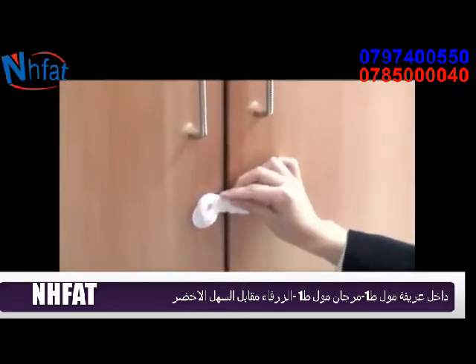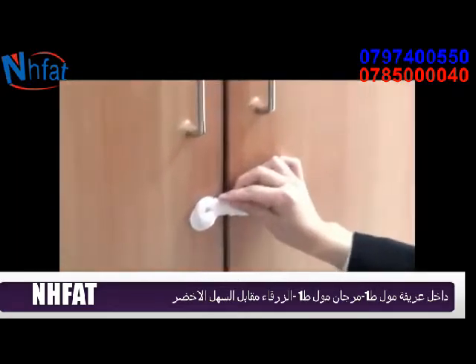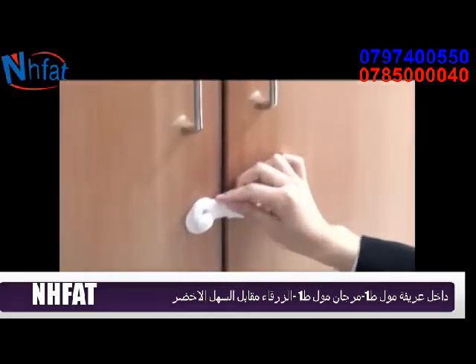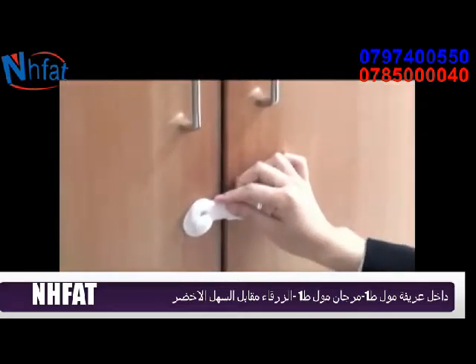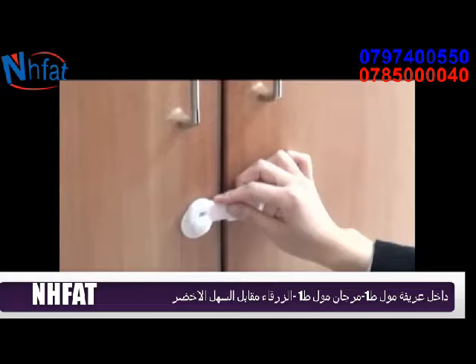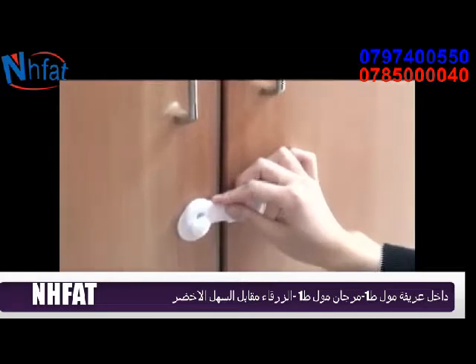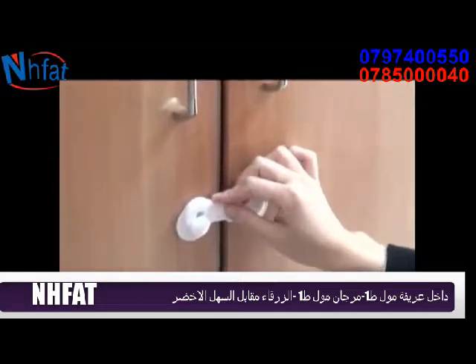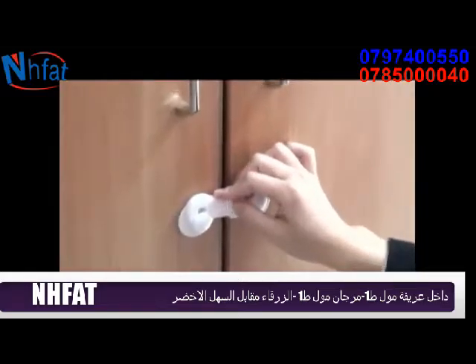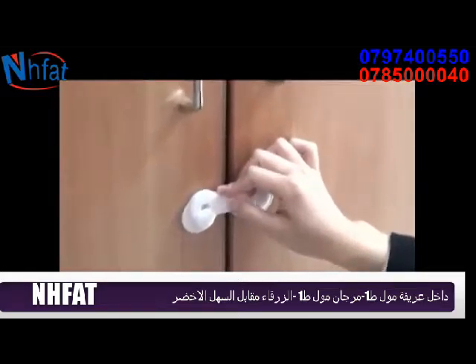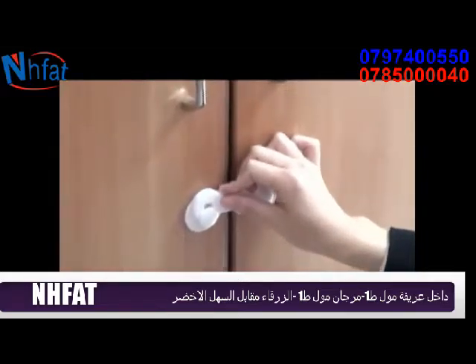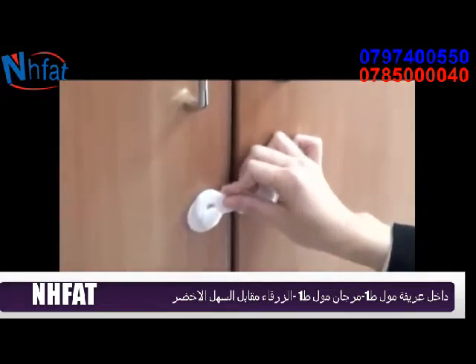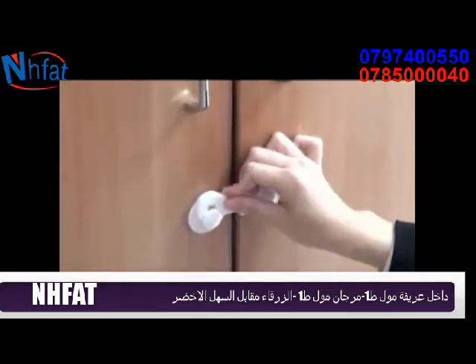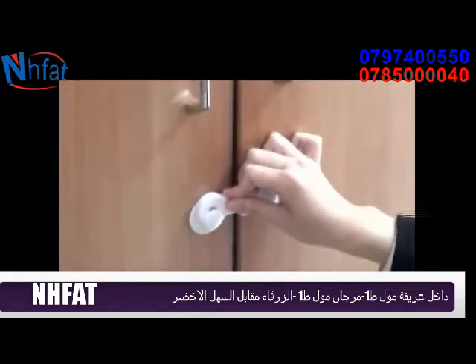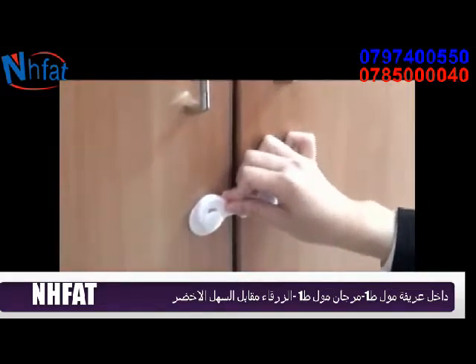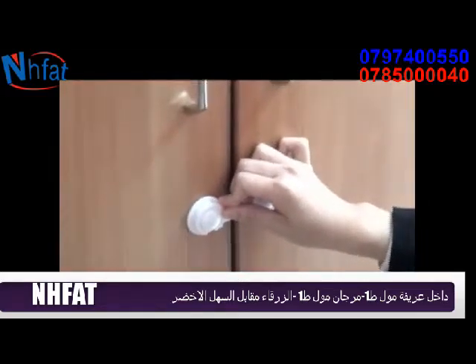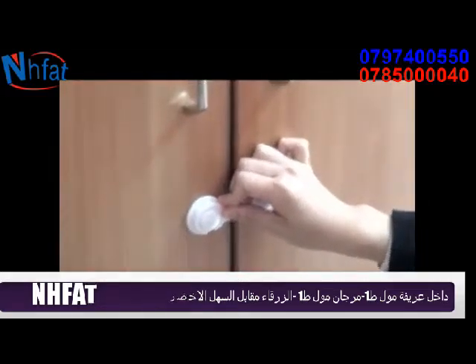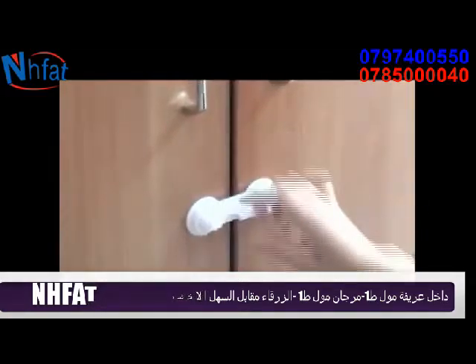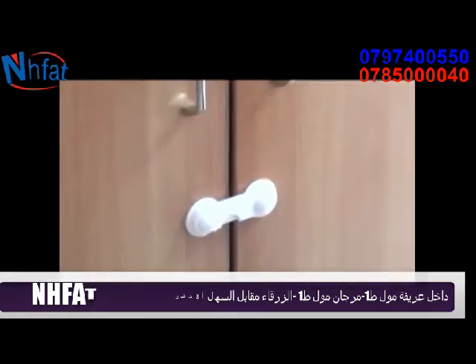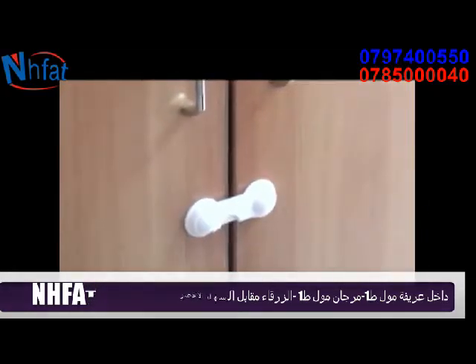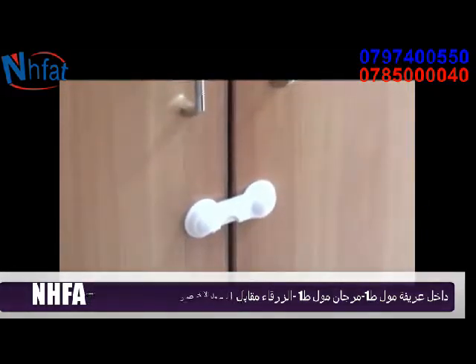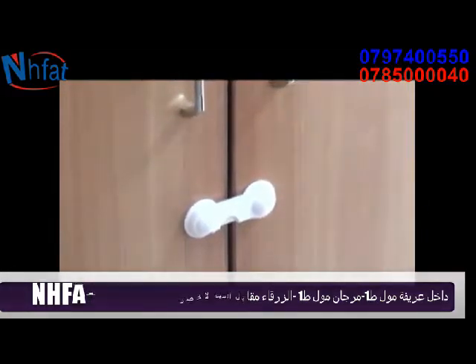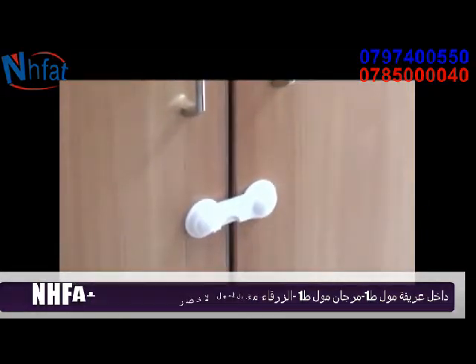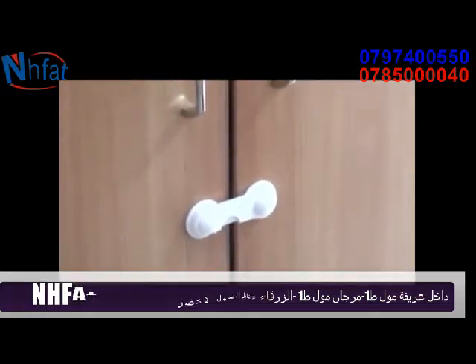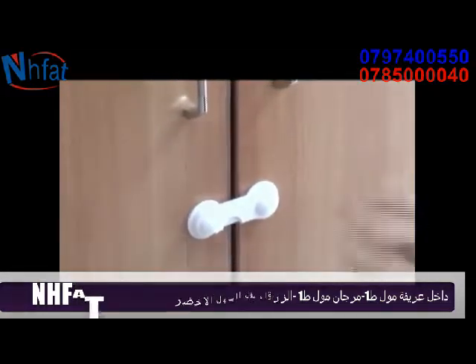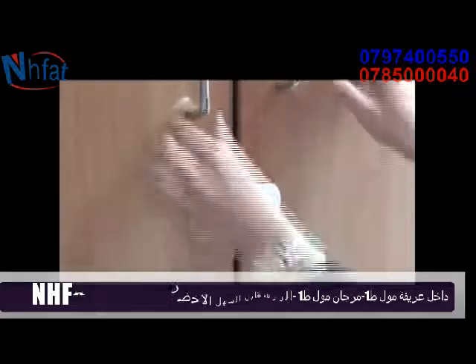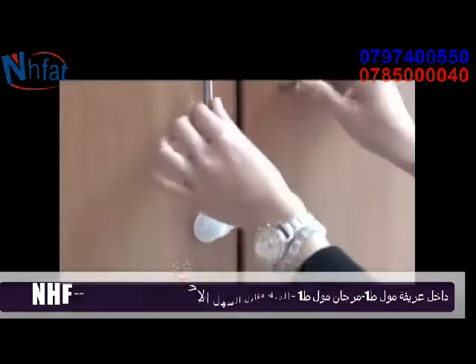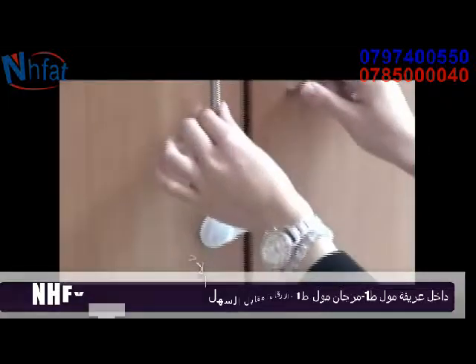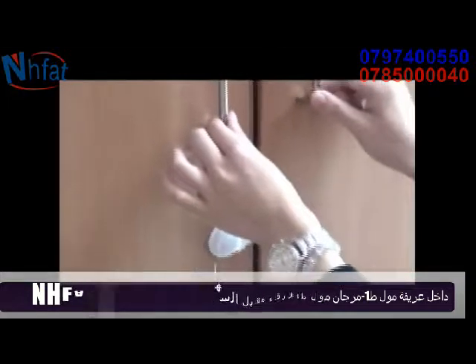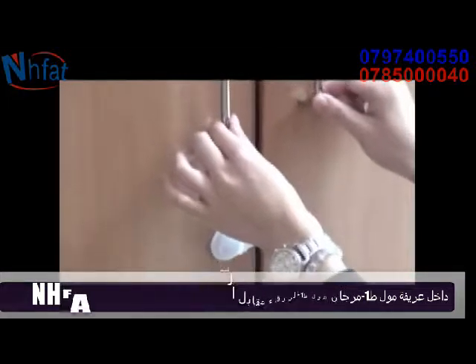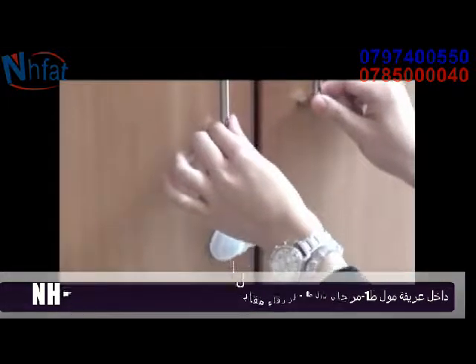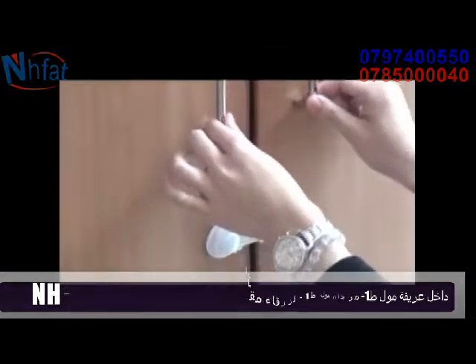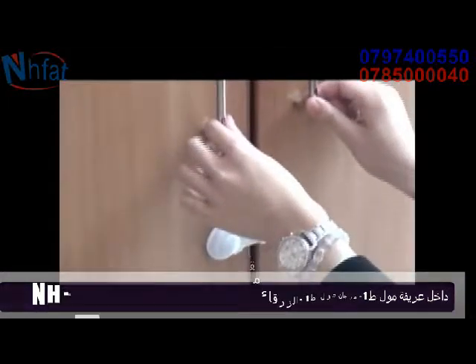When we lock the door, you just use one hand to operate. It can lock well.